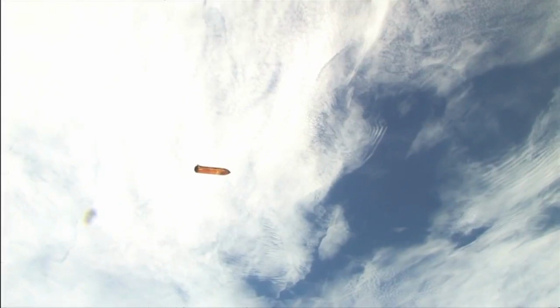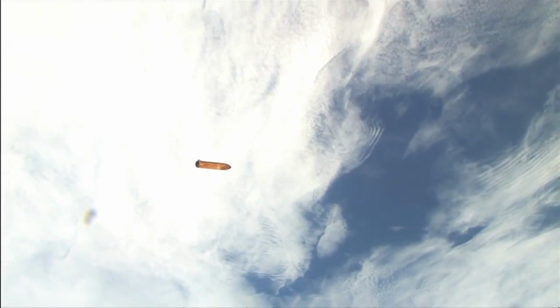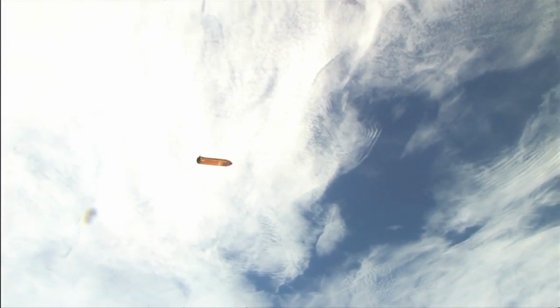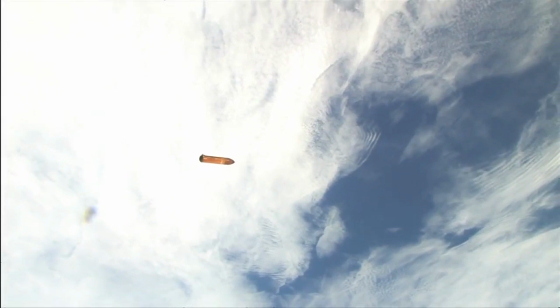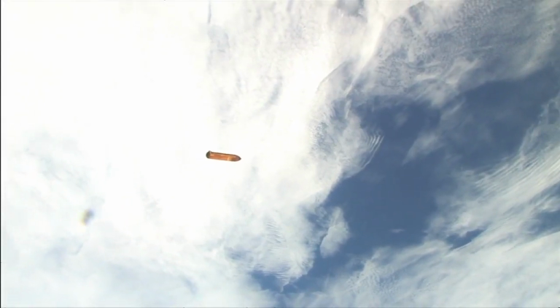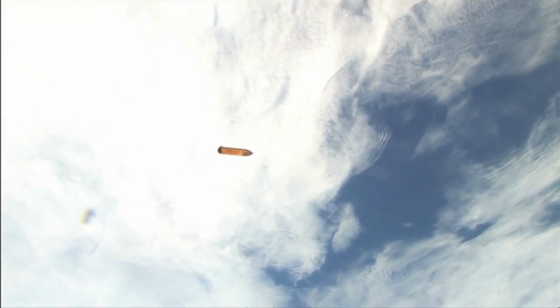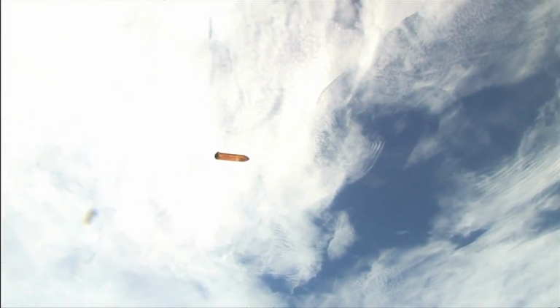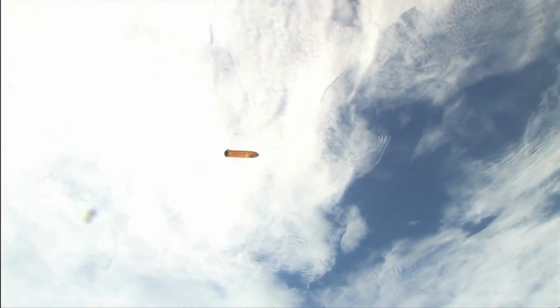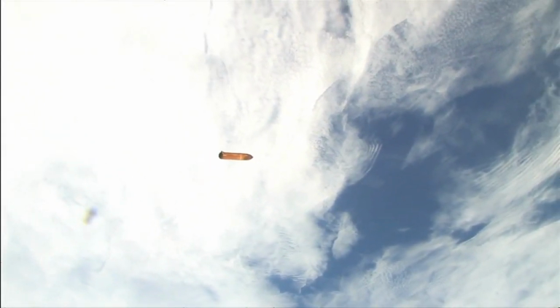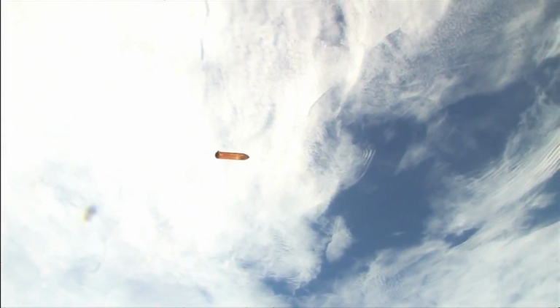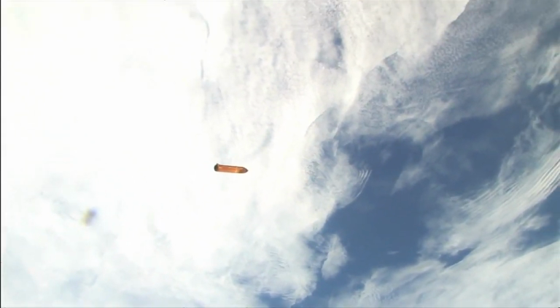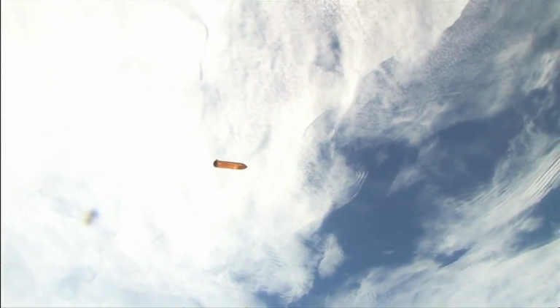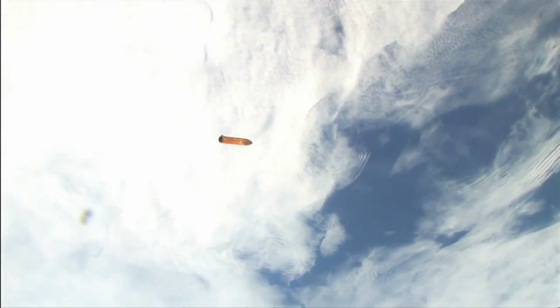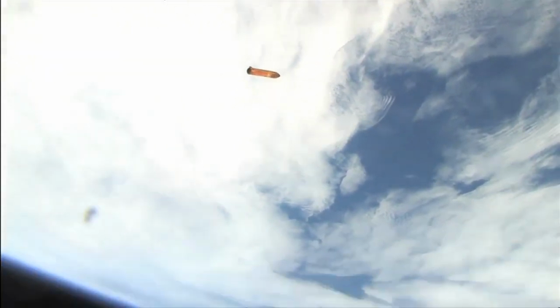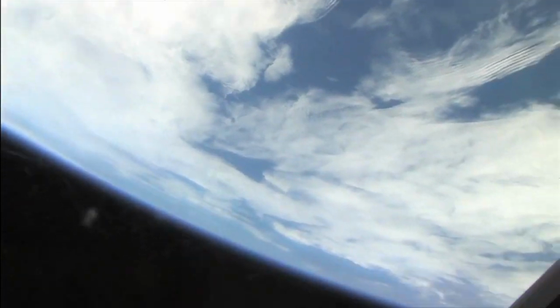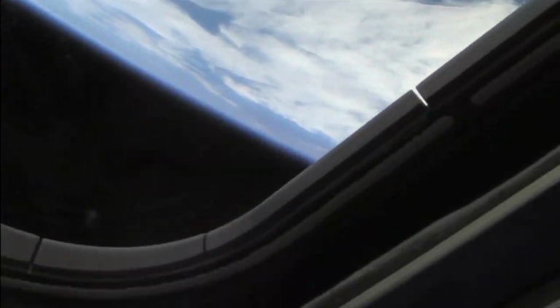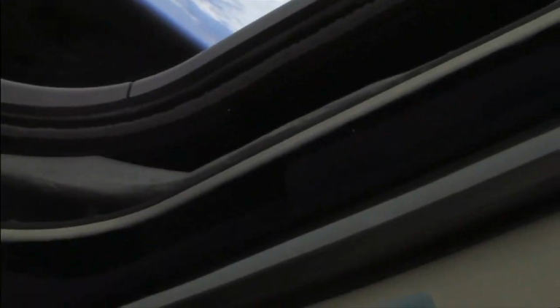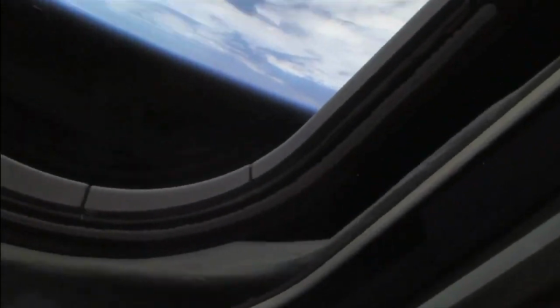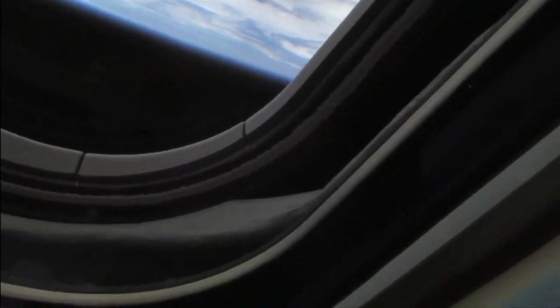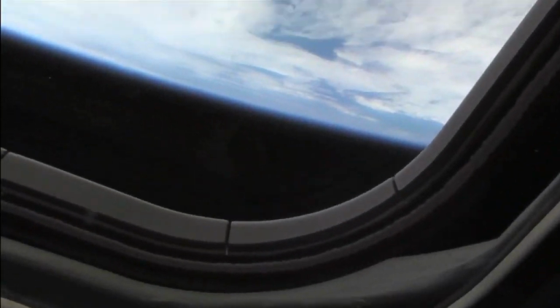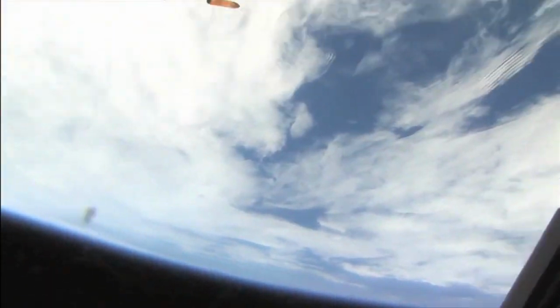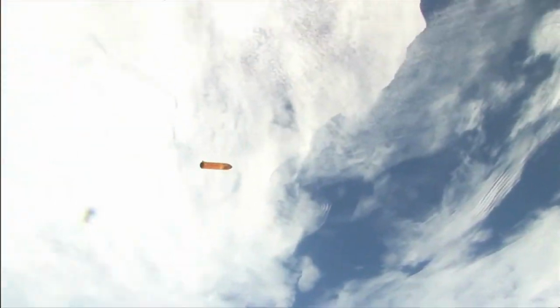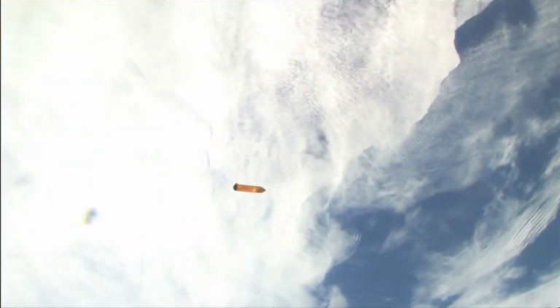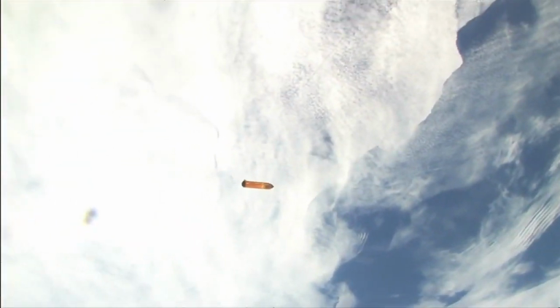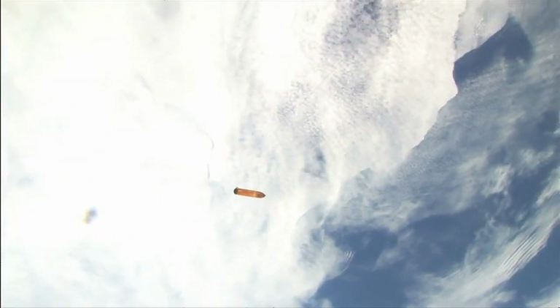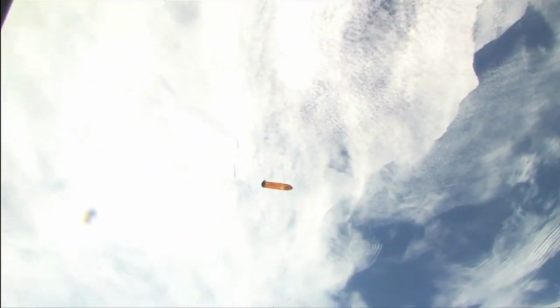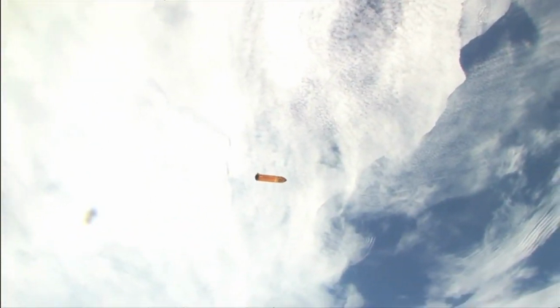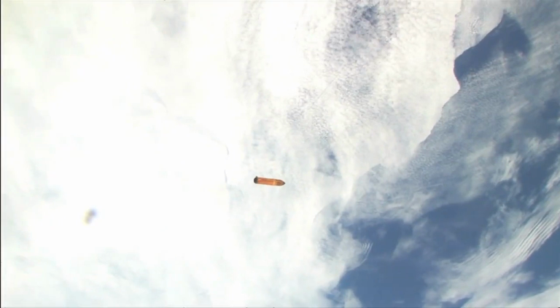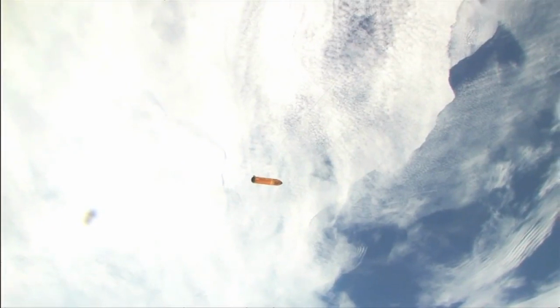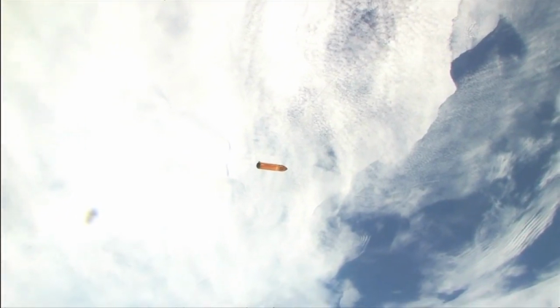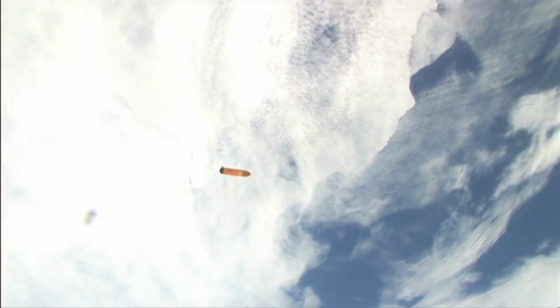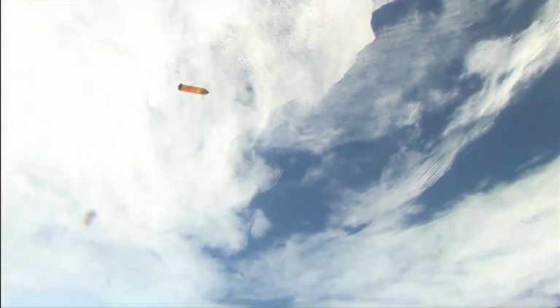The downlink video is opened up again and so now we're seeing some more of that video of the external tank shot by Mike Fink after Endeavour's orbit earlier this morning.